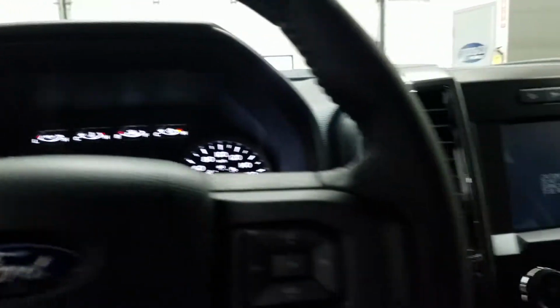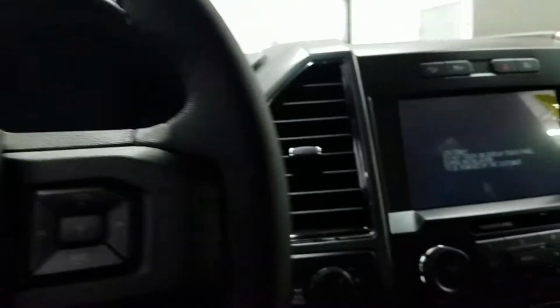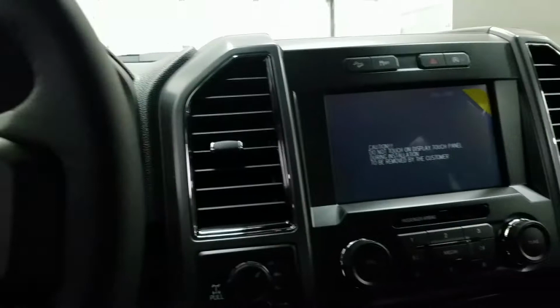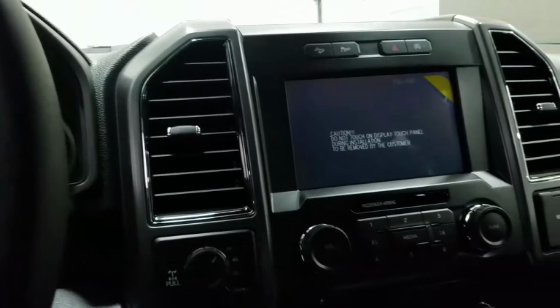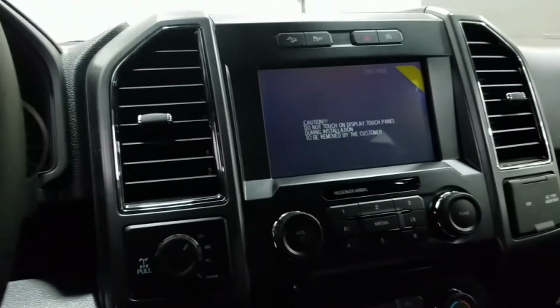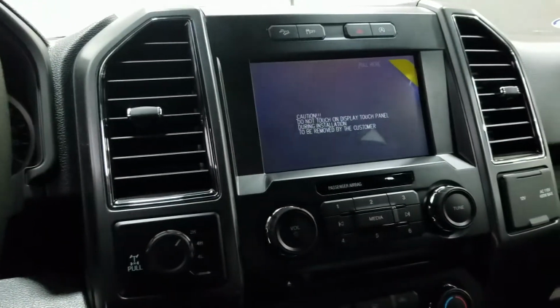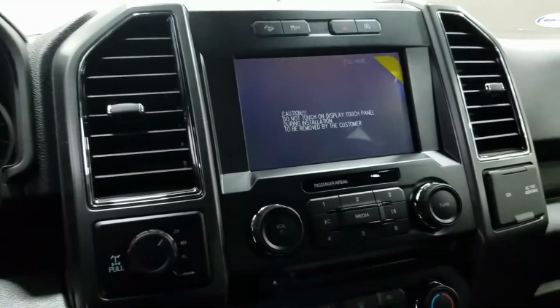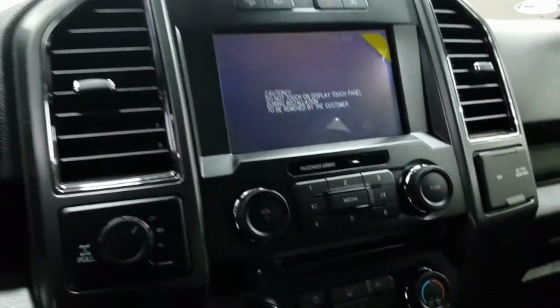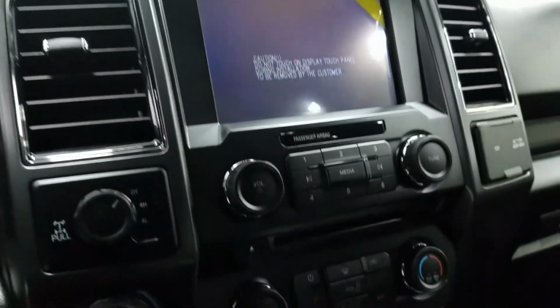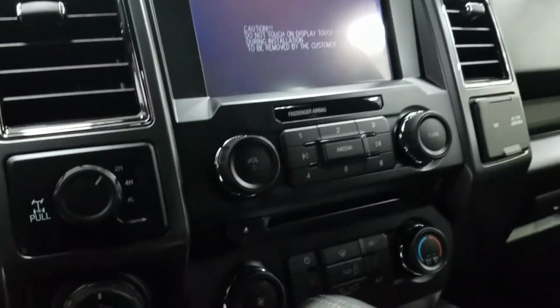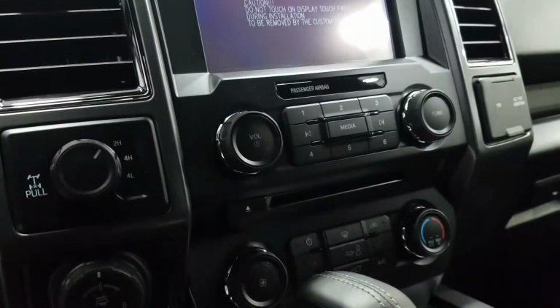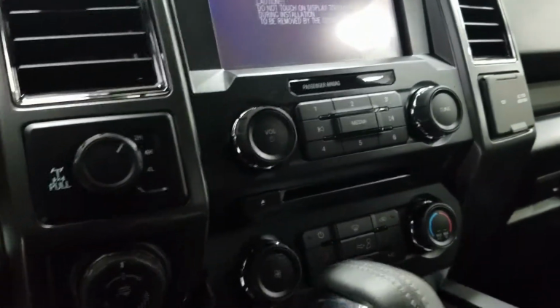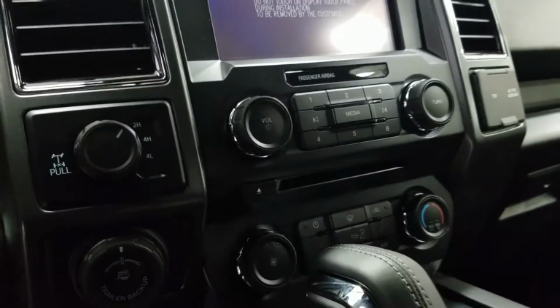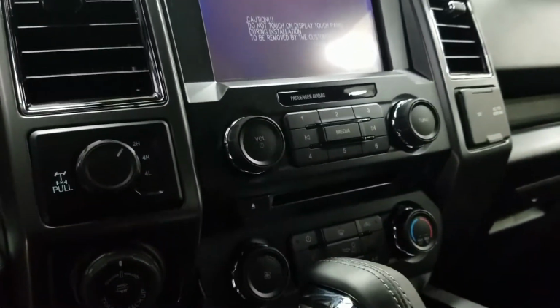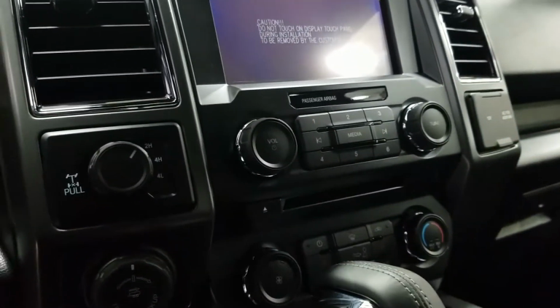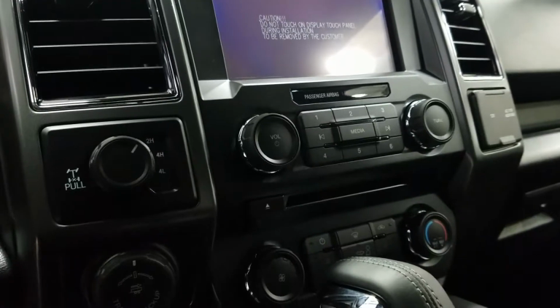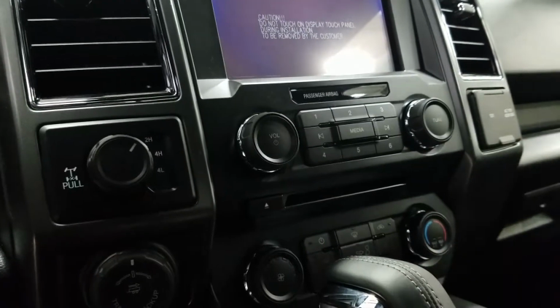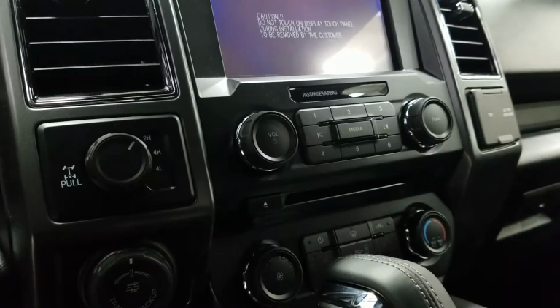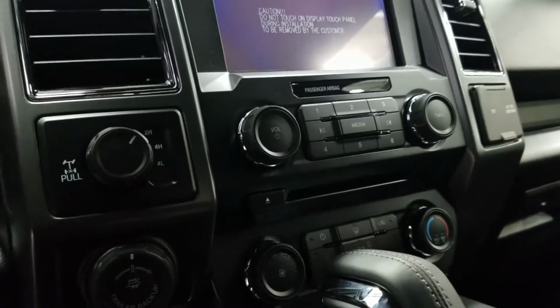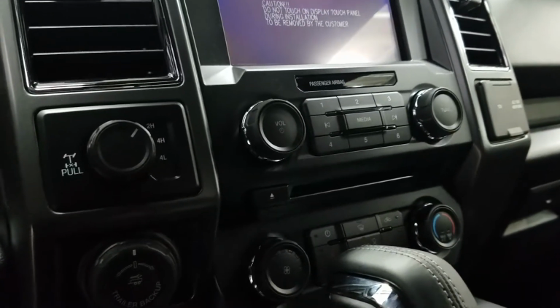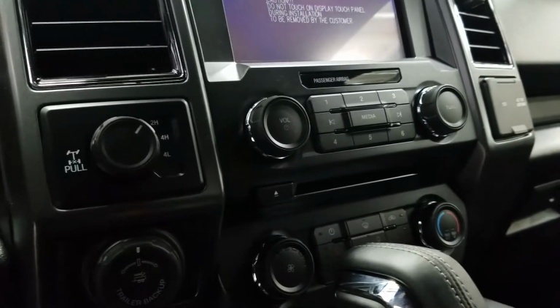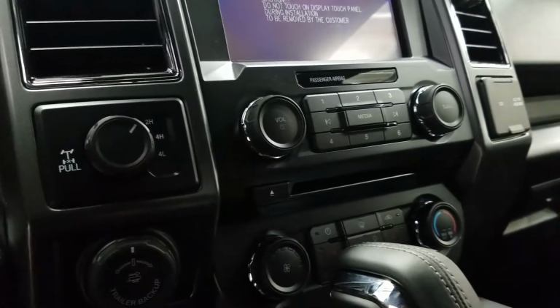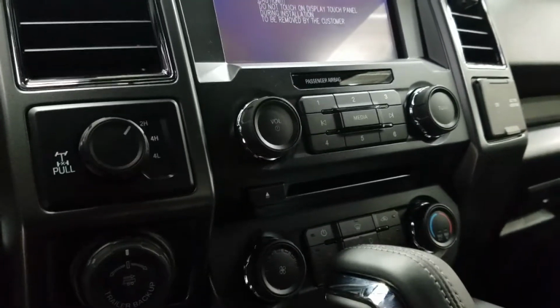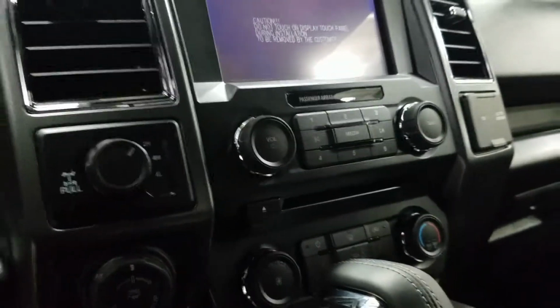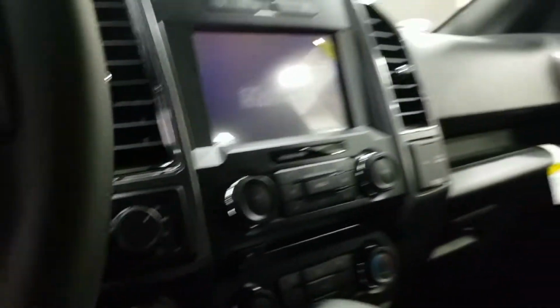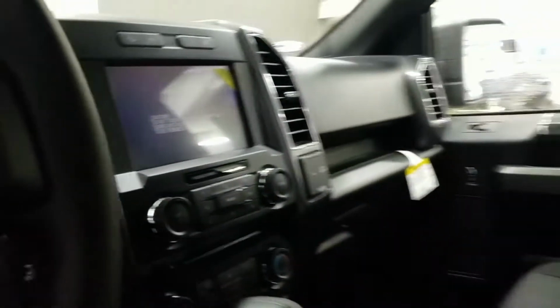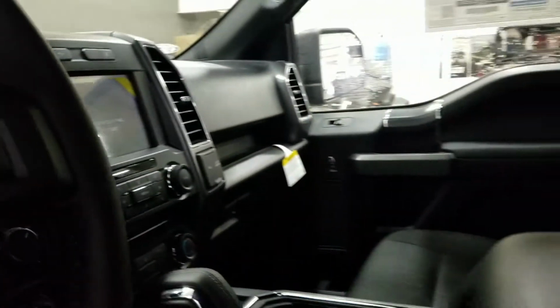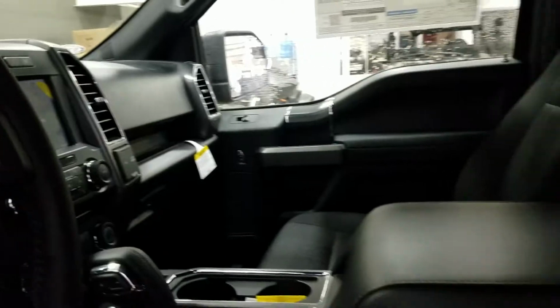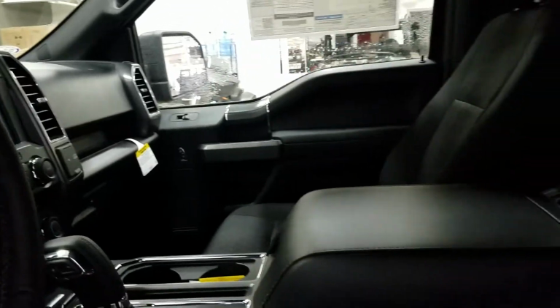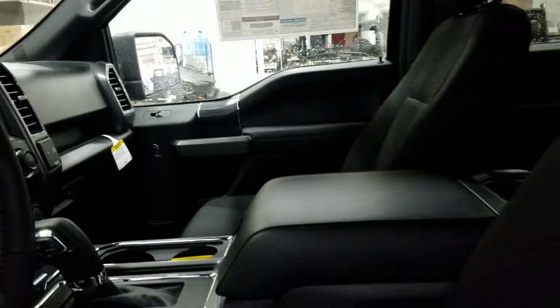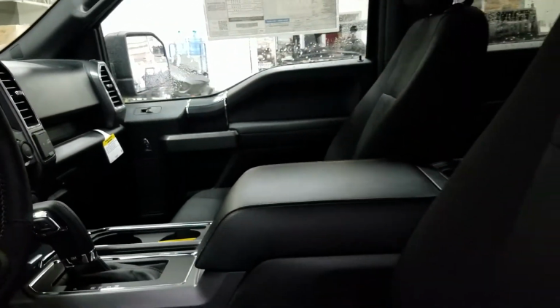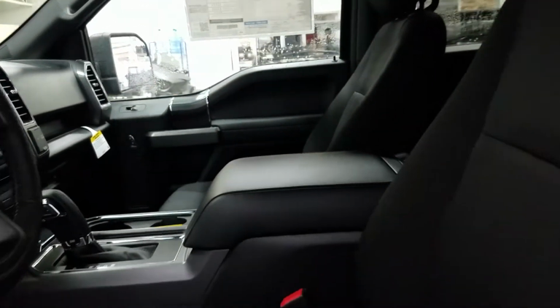We have a SYNC 3 touch screen with backup camera, six months prepaid SiriusXM satellite radio, and a CD player. We have air conditioning, rear window defrost, a trailer brake controller, and a console shift lever with a locking armrest.